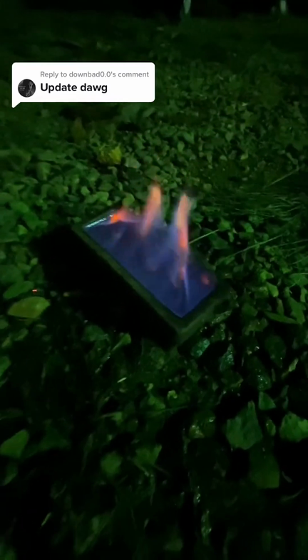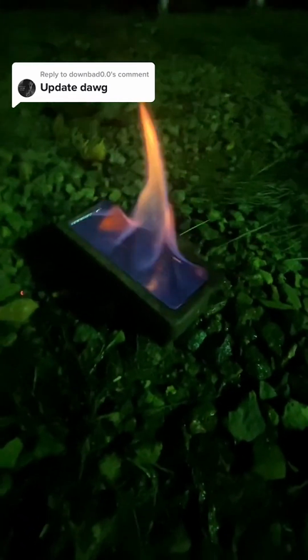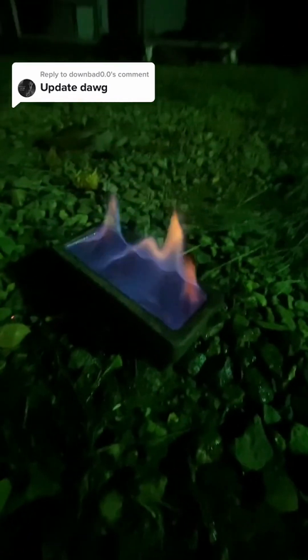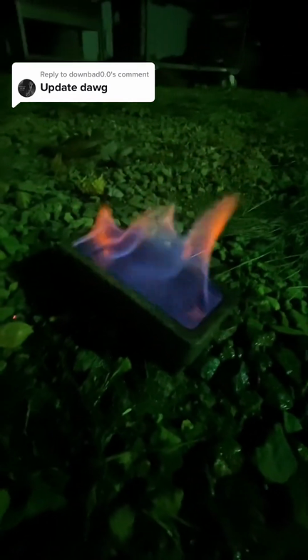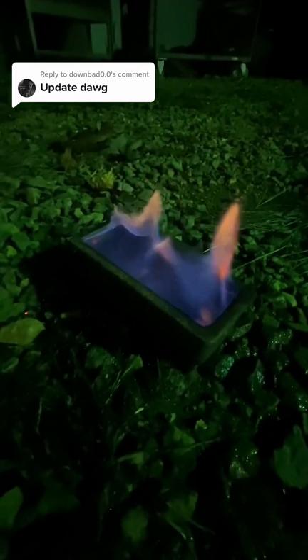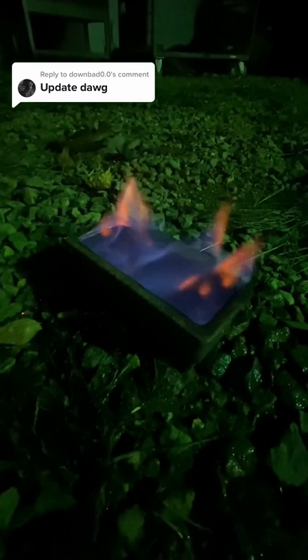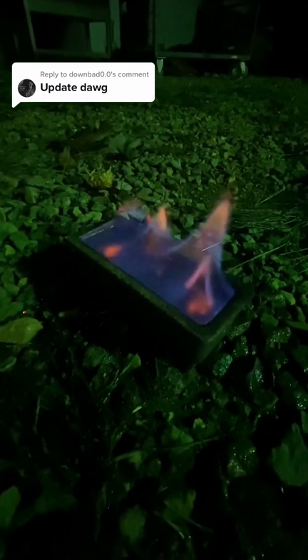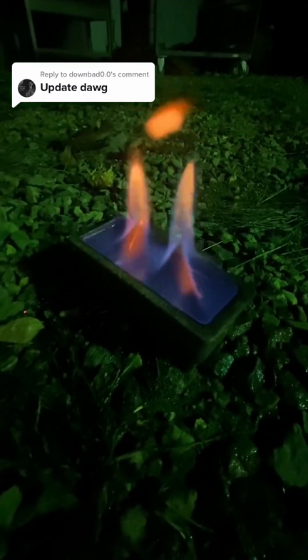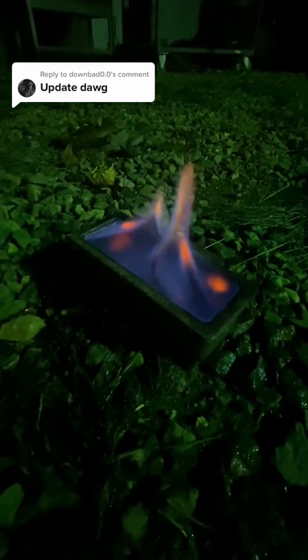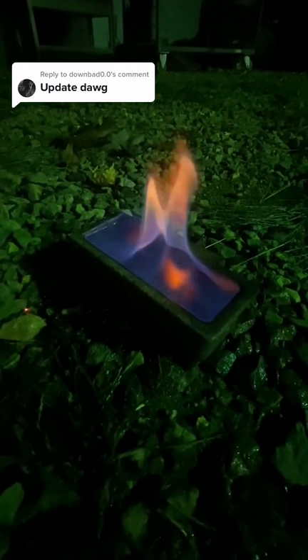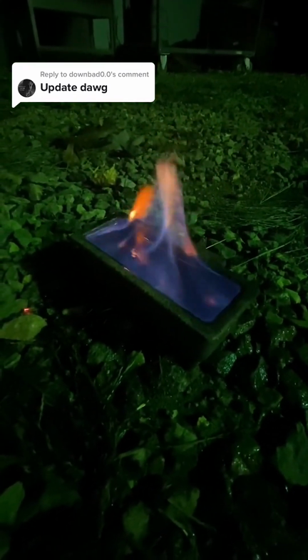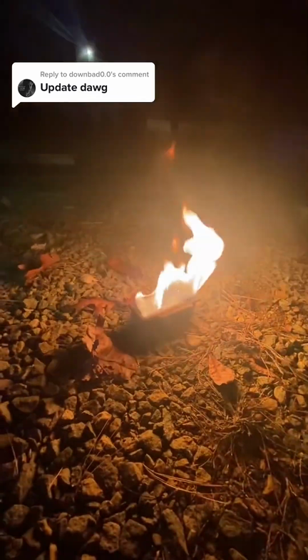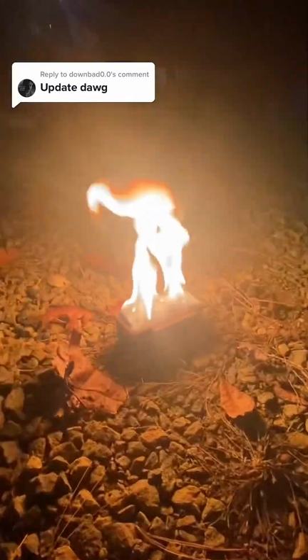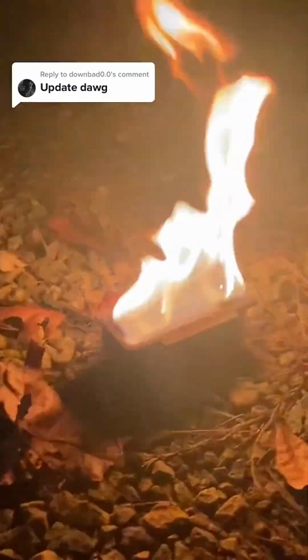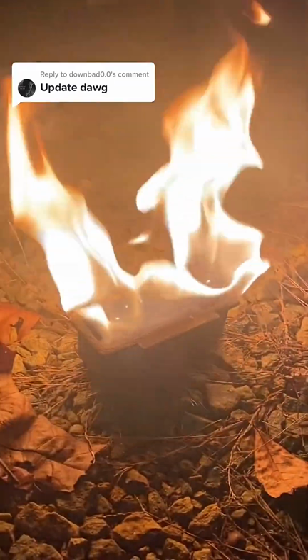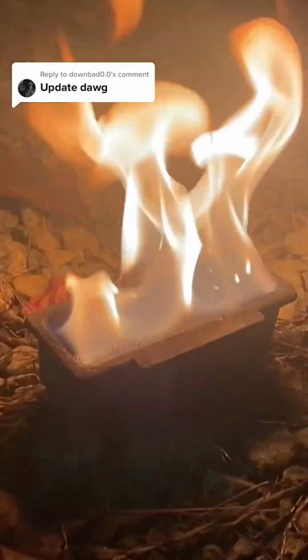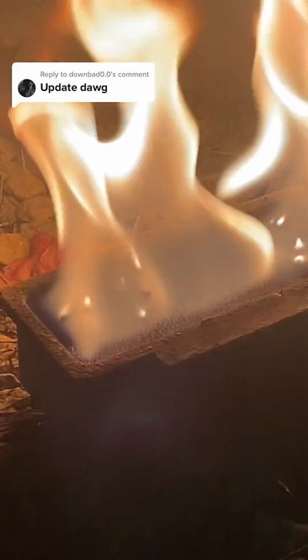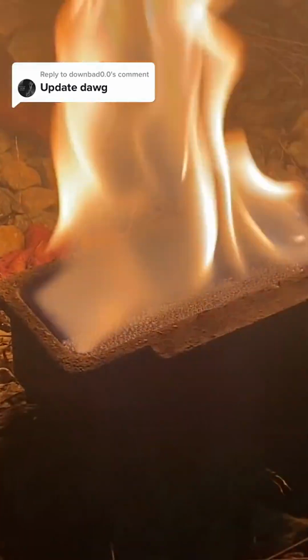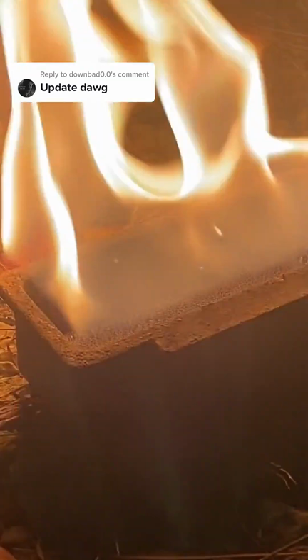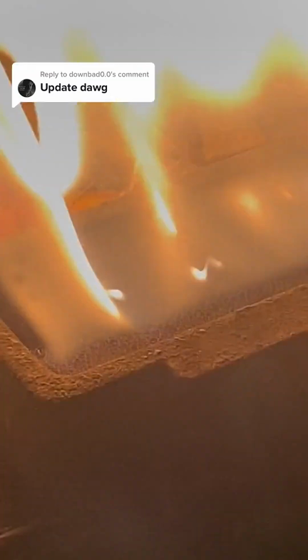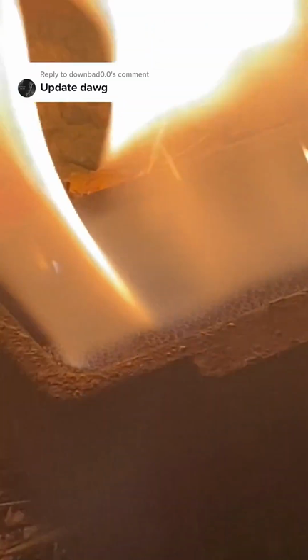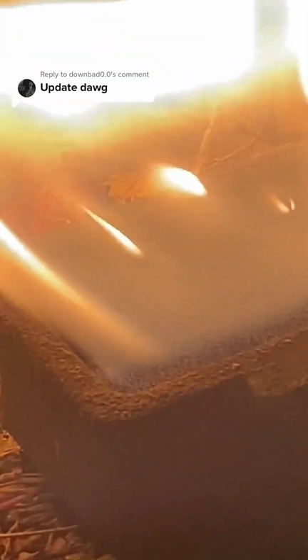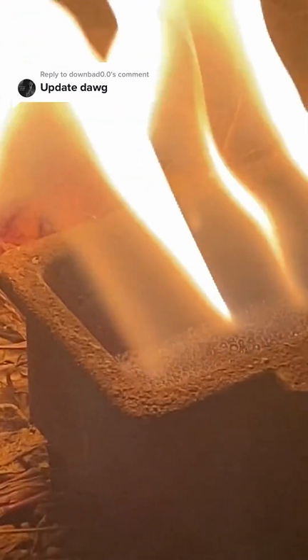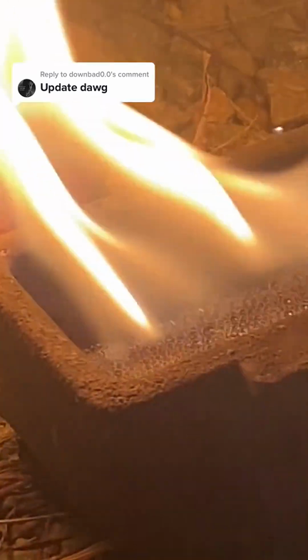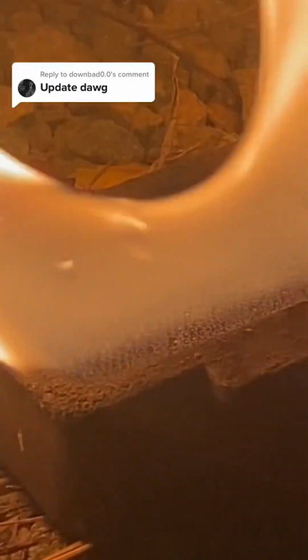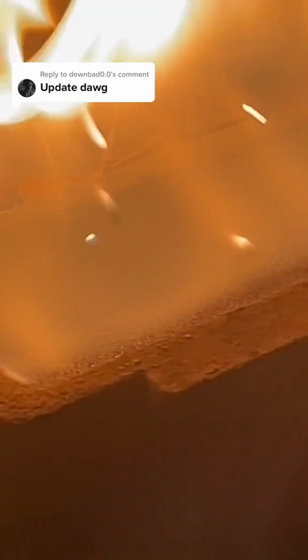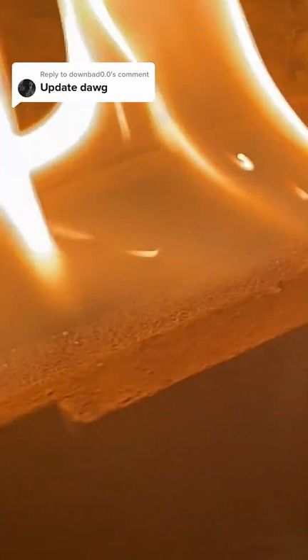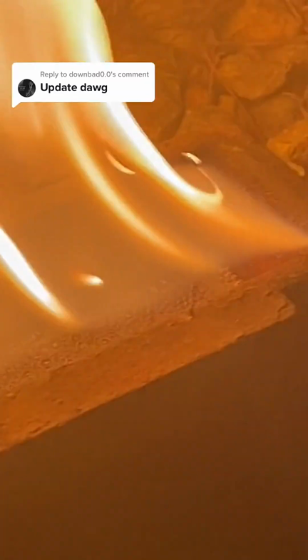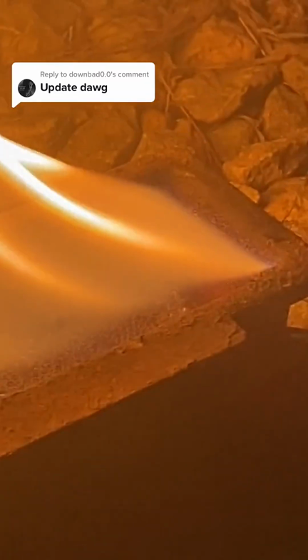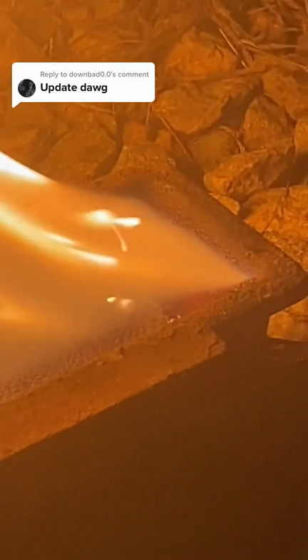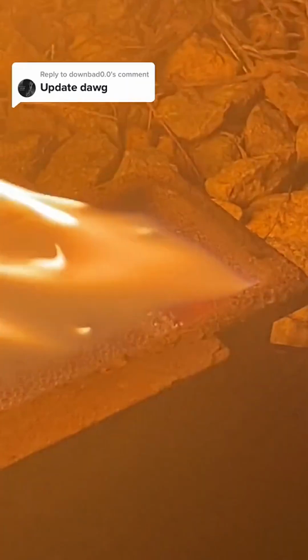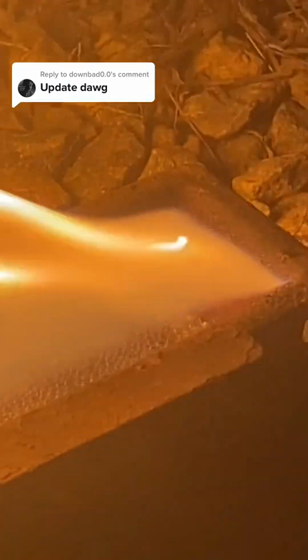Here's the ethanol water mix burning in a blue flame versus the gasoline burning in a bright yellow flame. Look at how the vapor is just burning on top and the gasoline is just bubbling. Pretty cool.